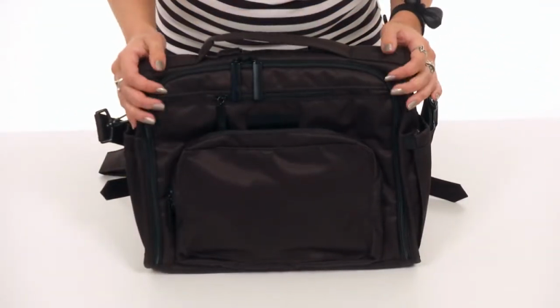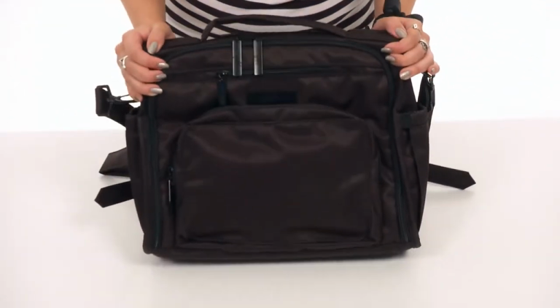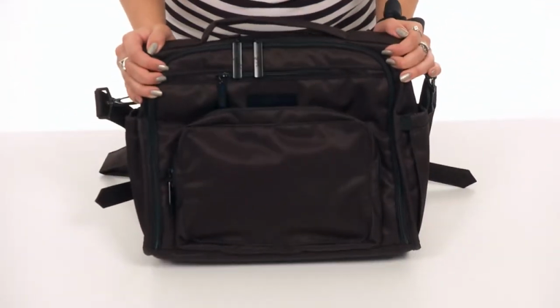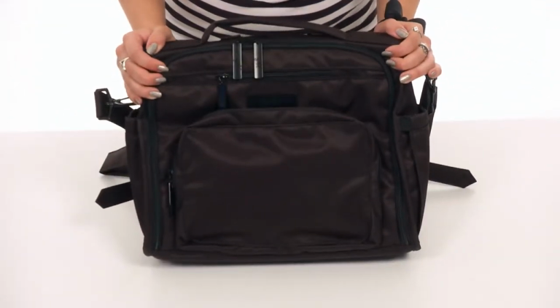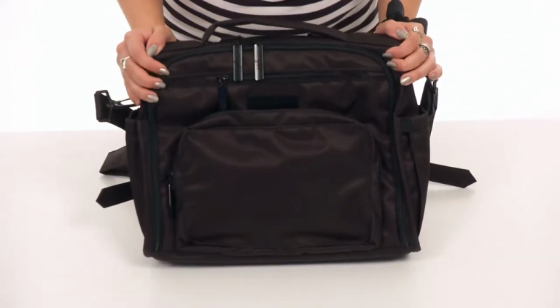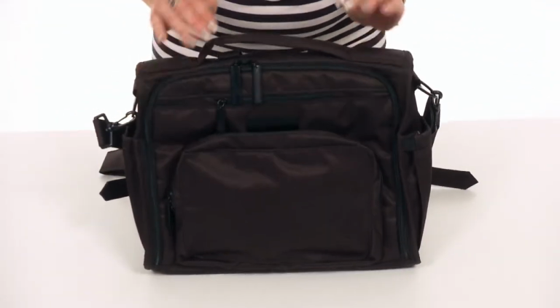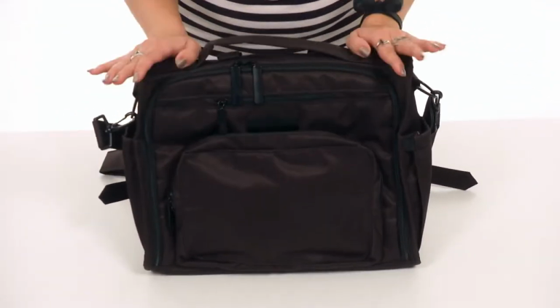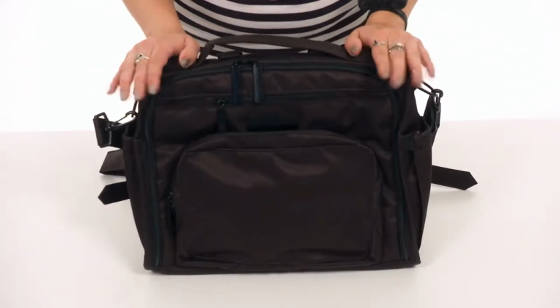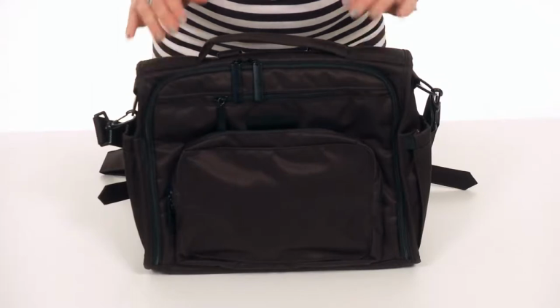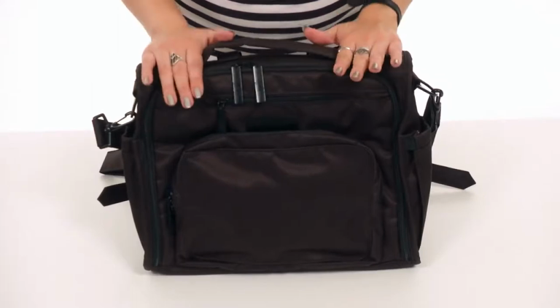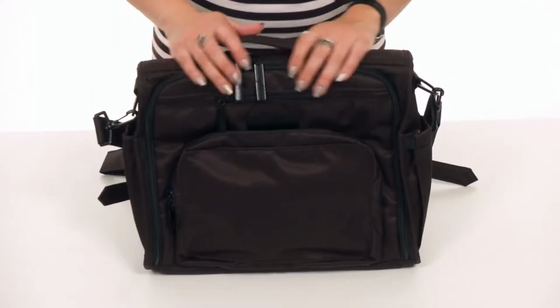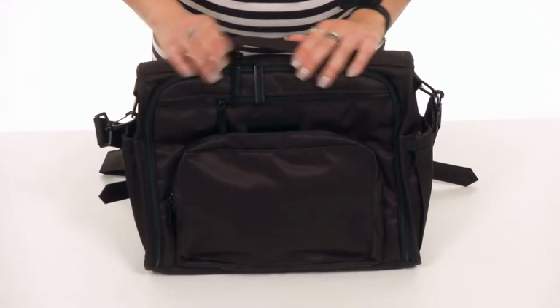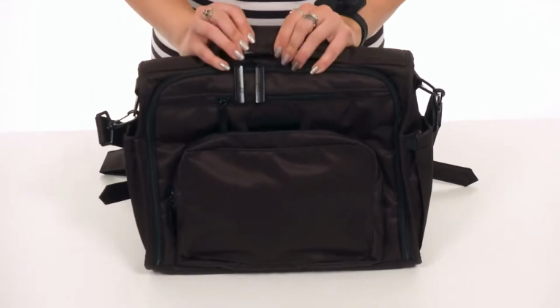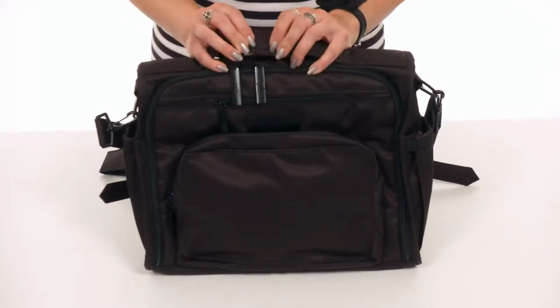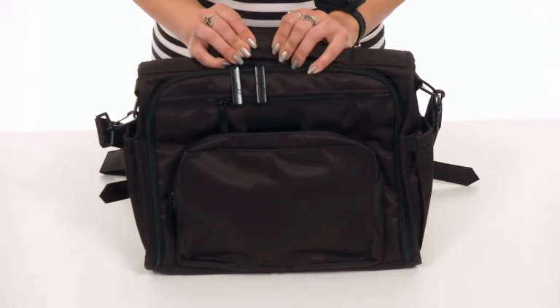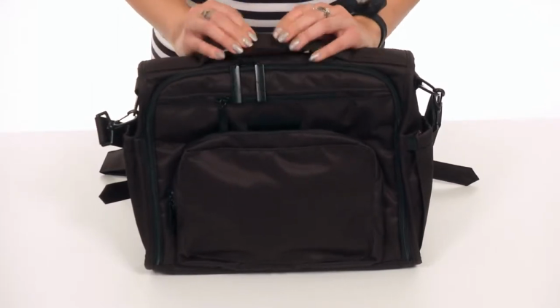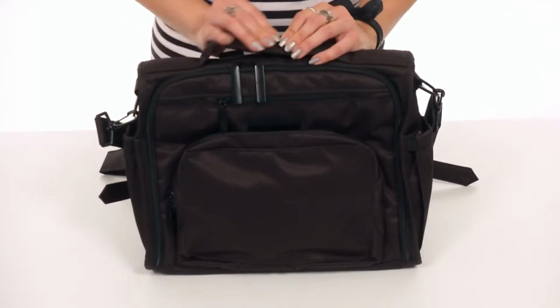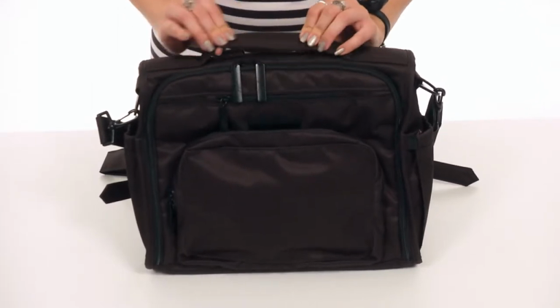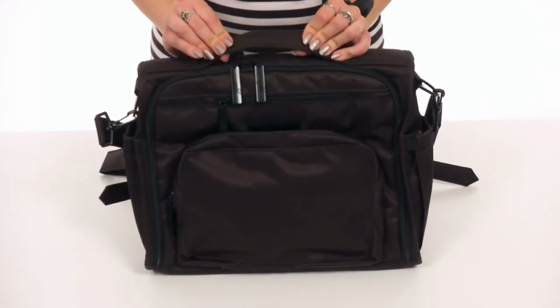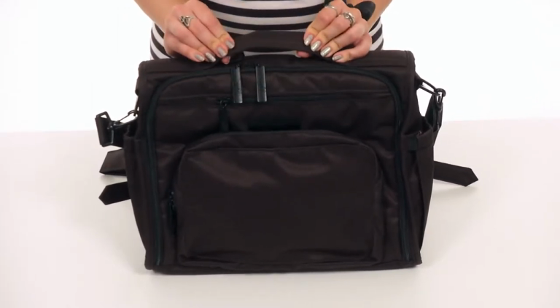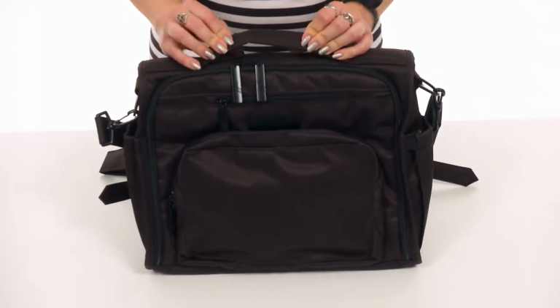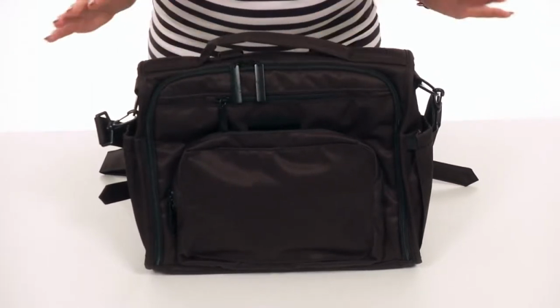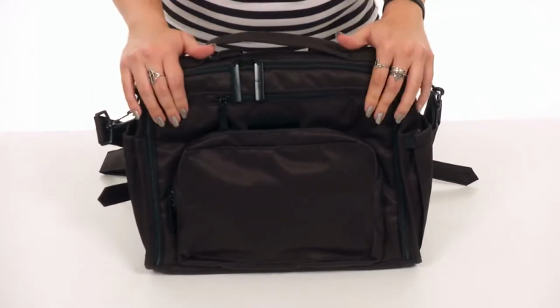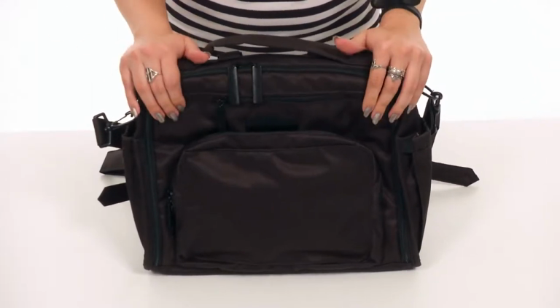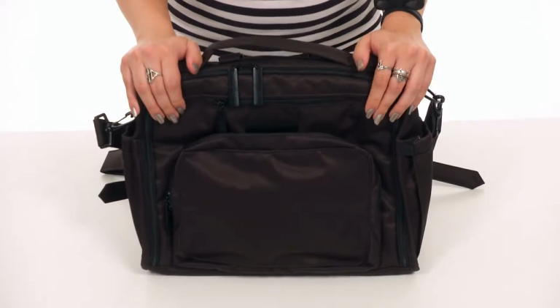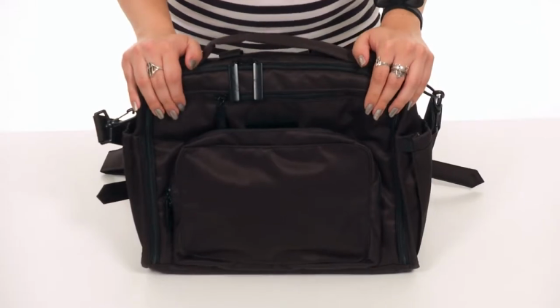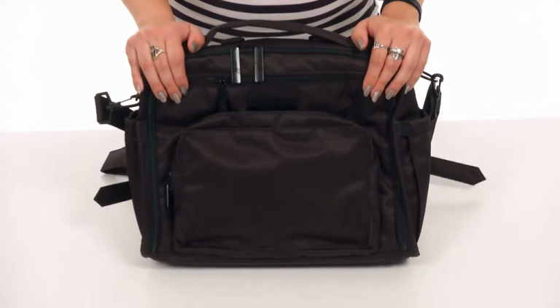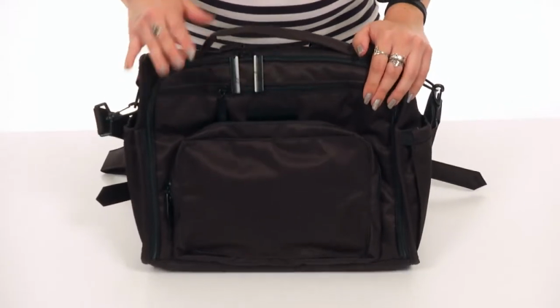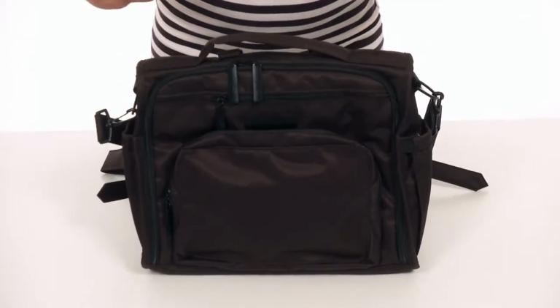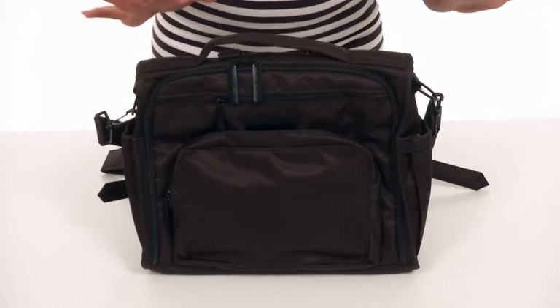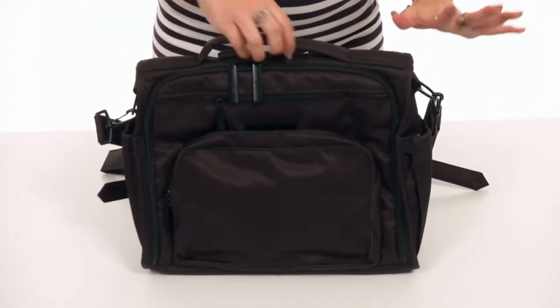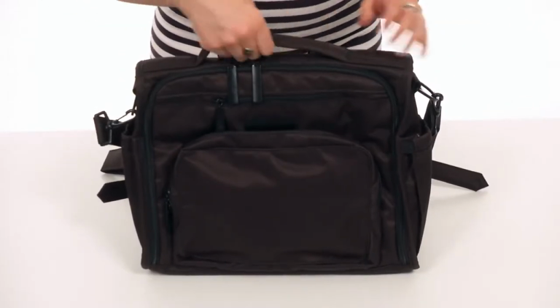This awesome little bag is going to be your best friend when traveling. It's really comfortable, it carries a lot, it's nice and soft. It's made of fabric that's got a Teflon protector, so it repels stains really easily.